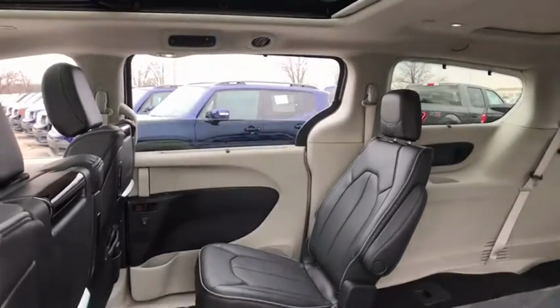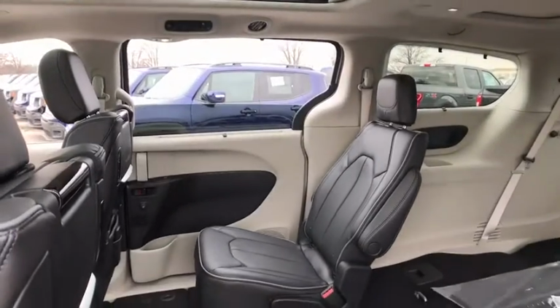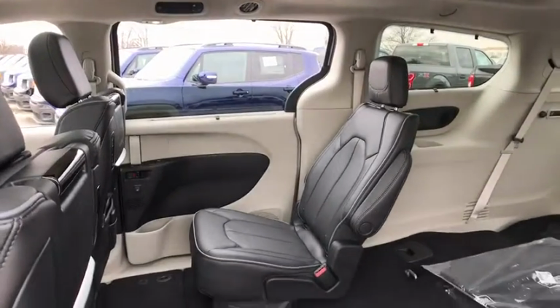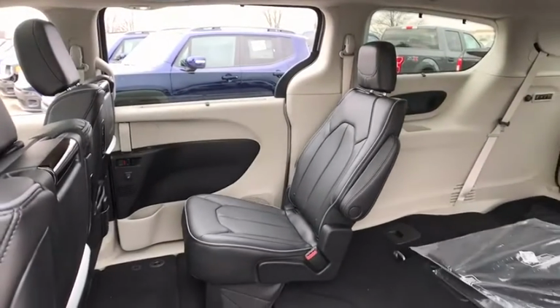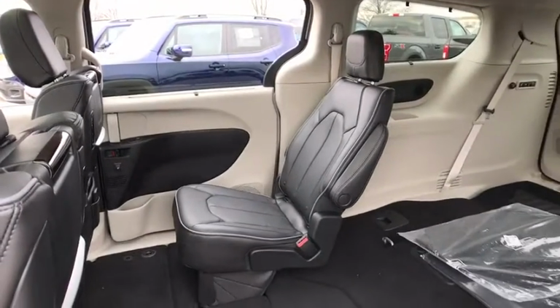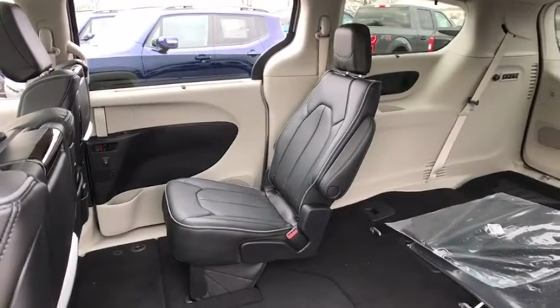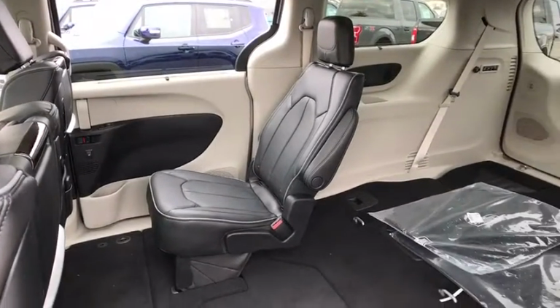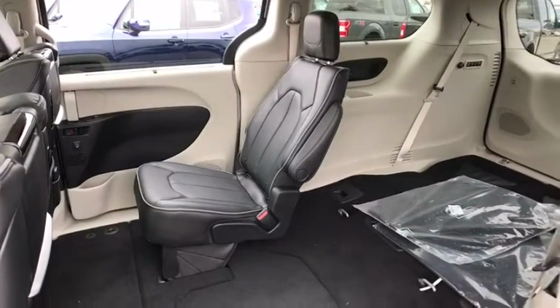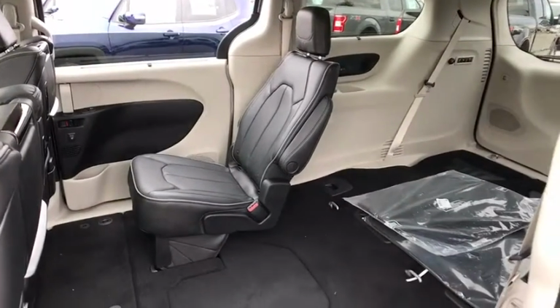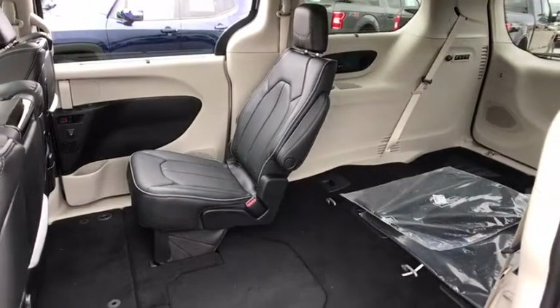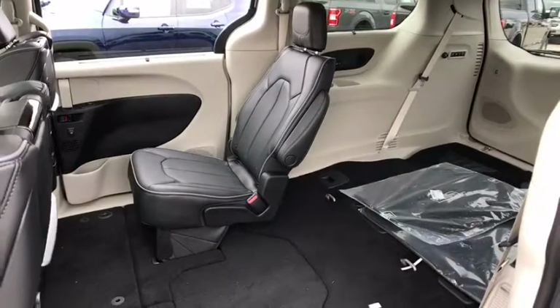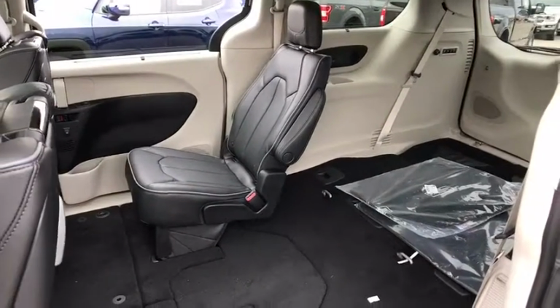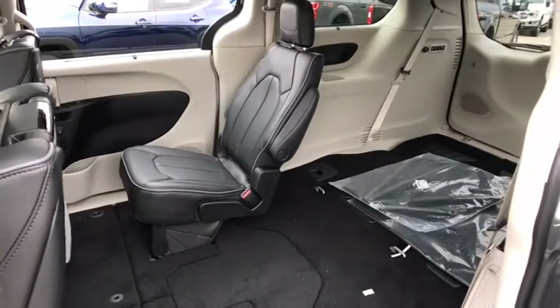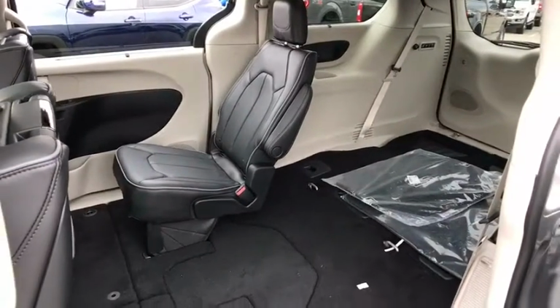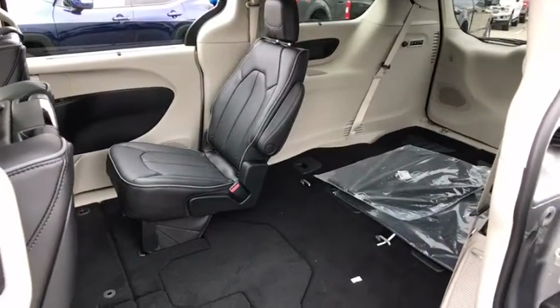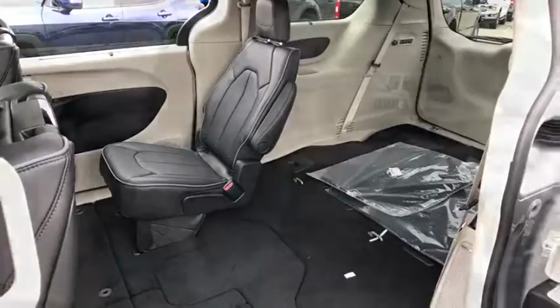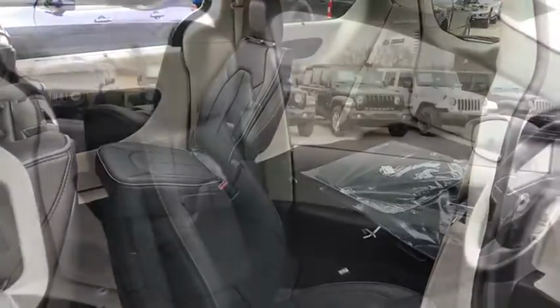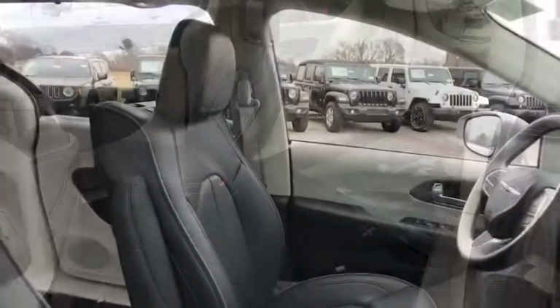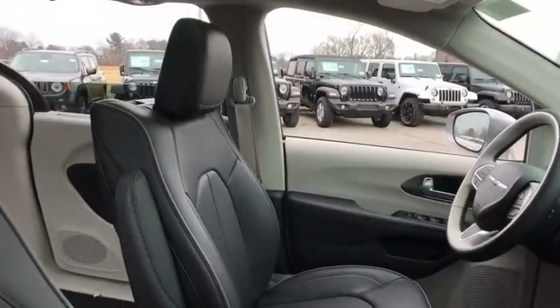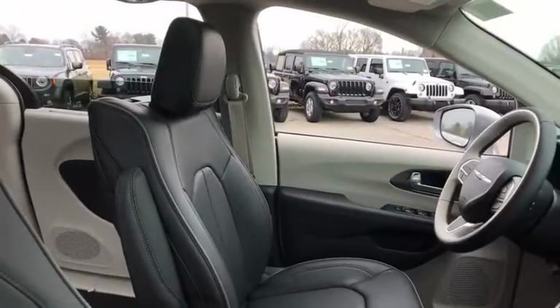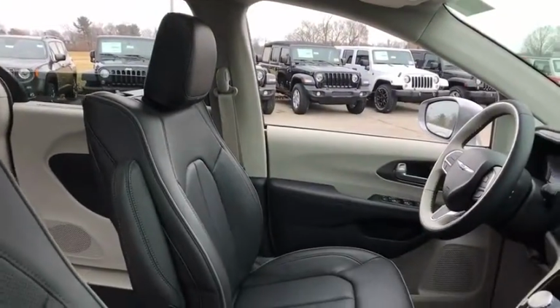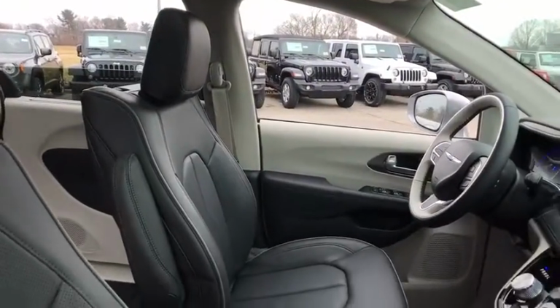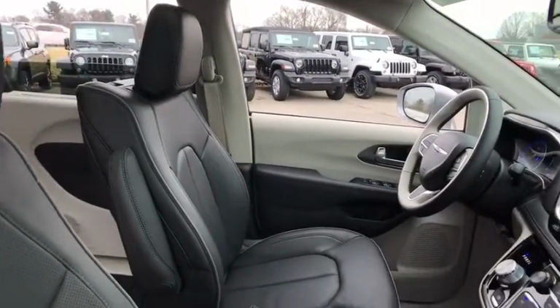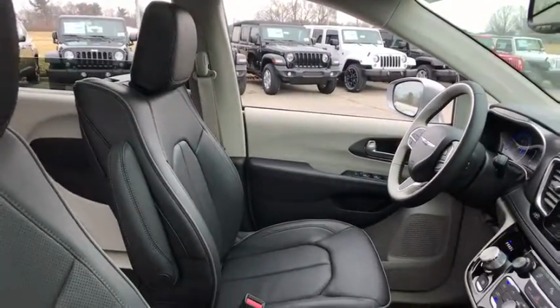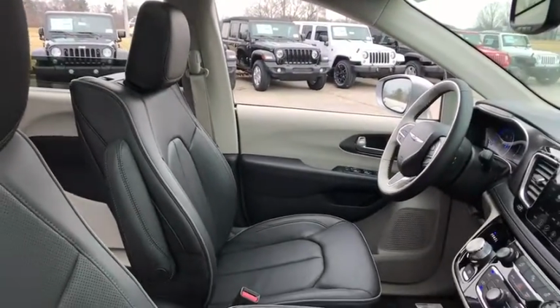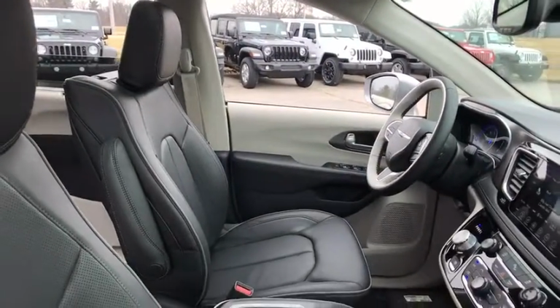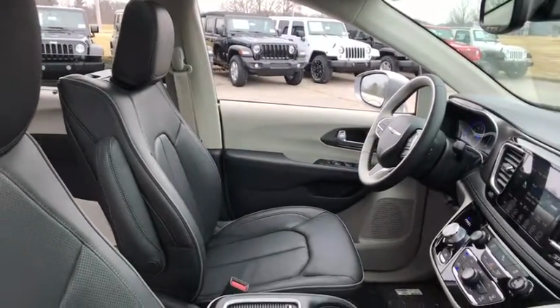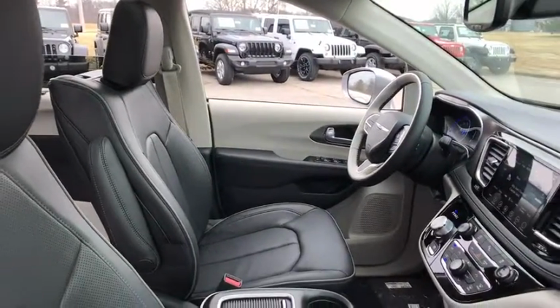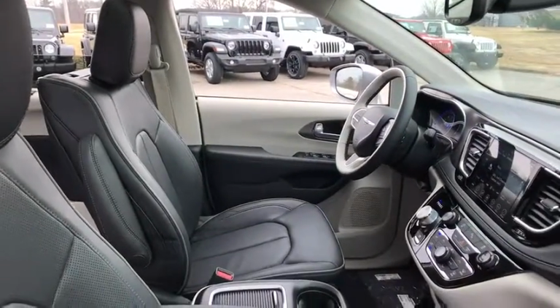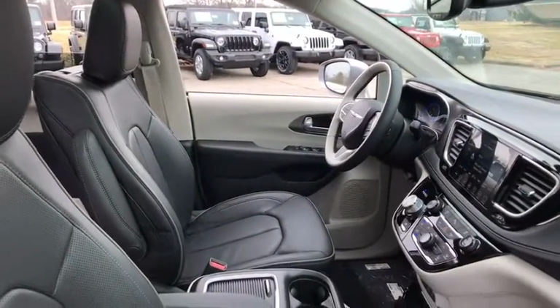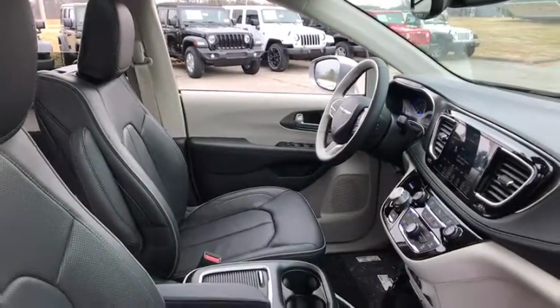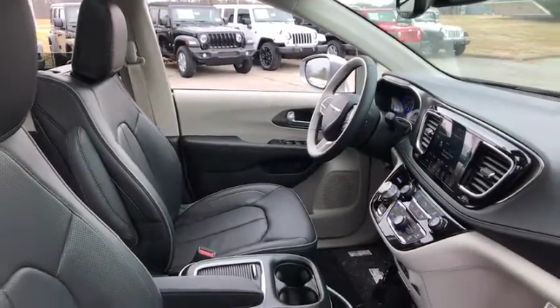Fog lights, rear window defroster, heated steering wheel, power windows, security system, heated front seats, brake assist, remote keyless entry, power moonroof.